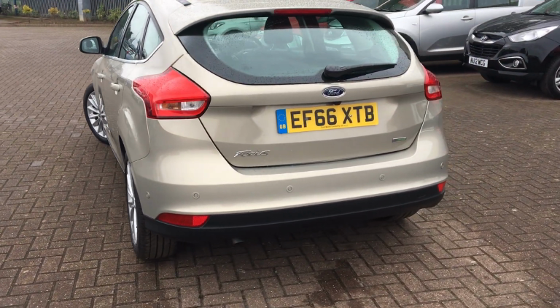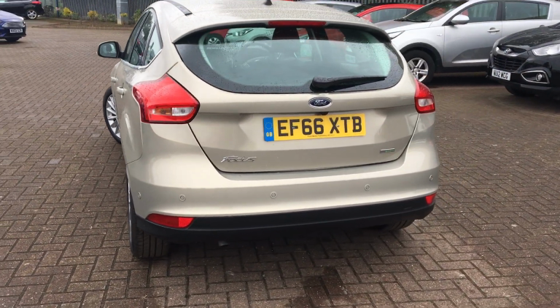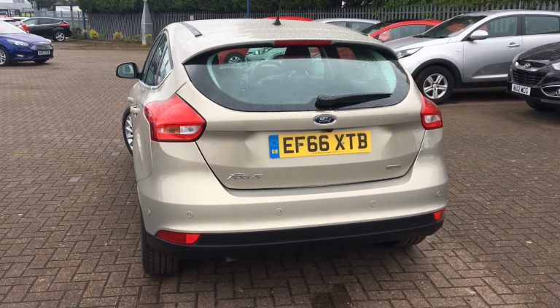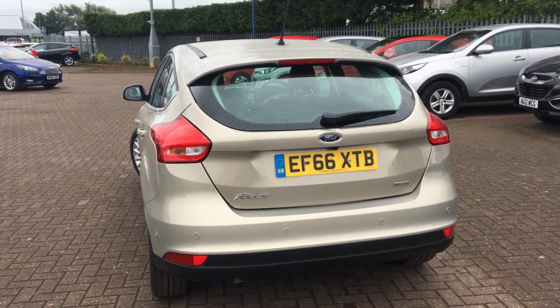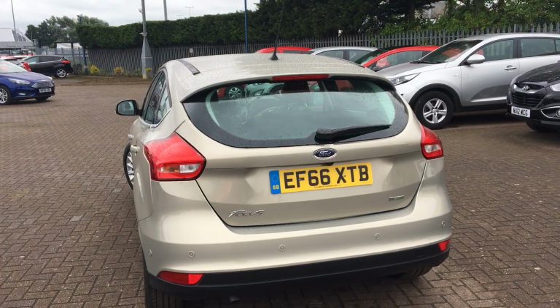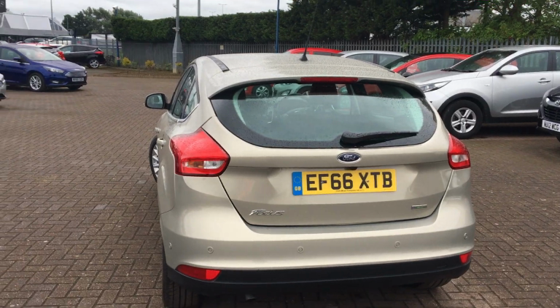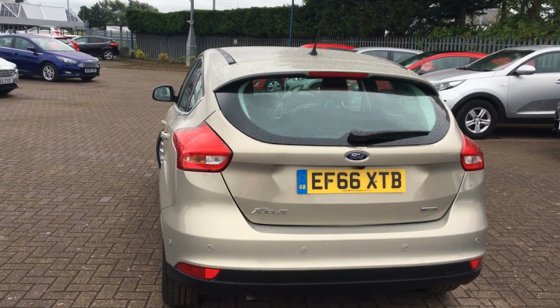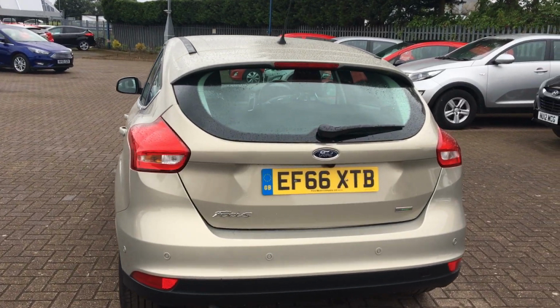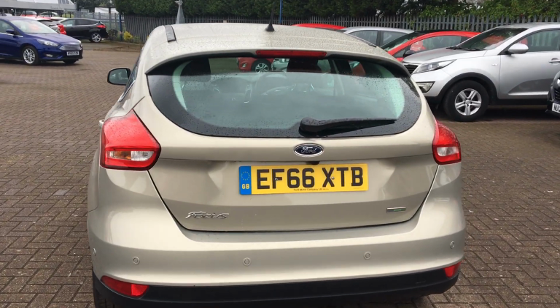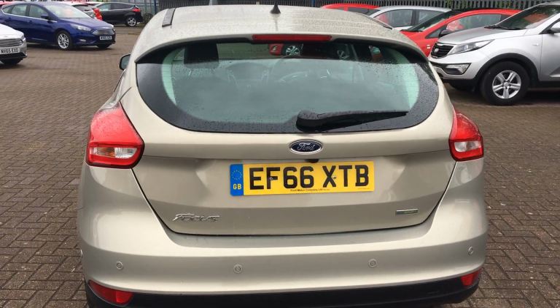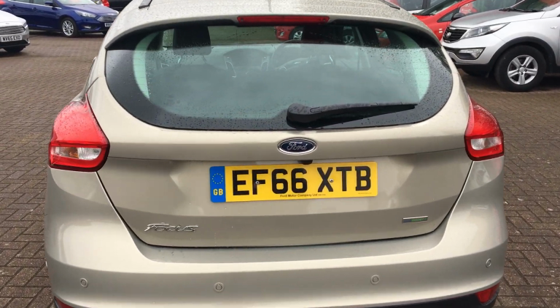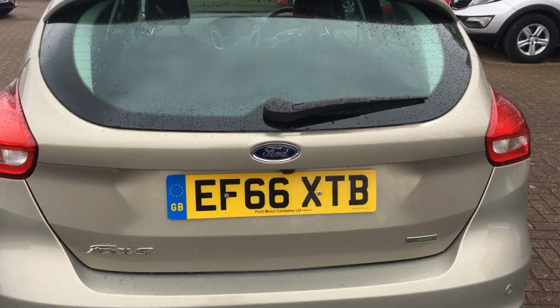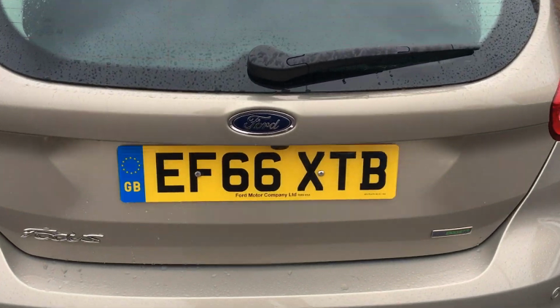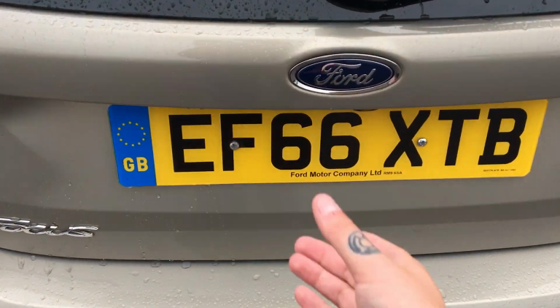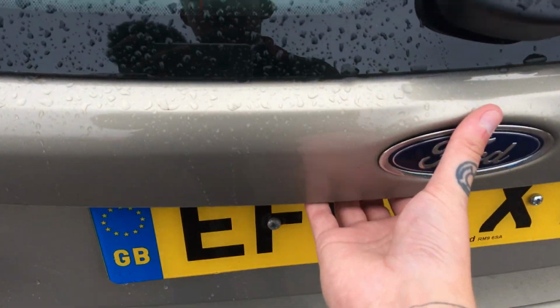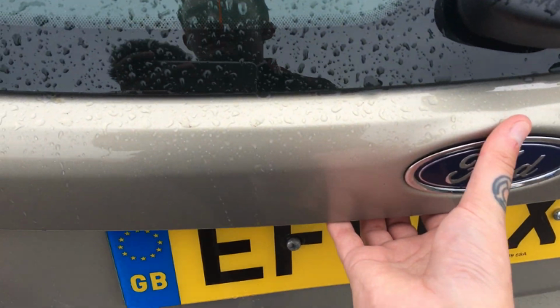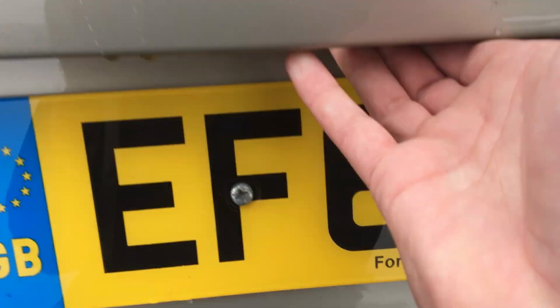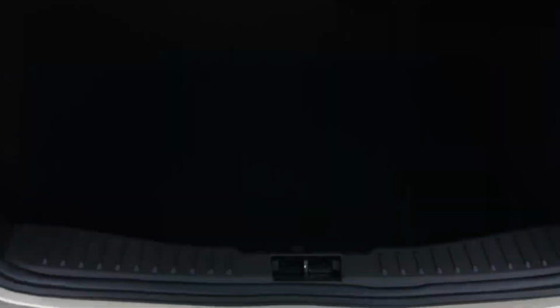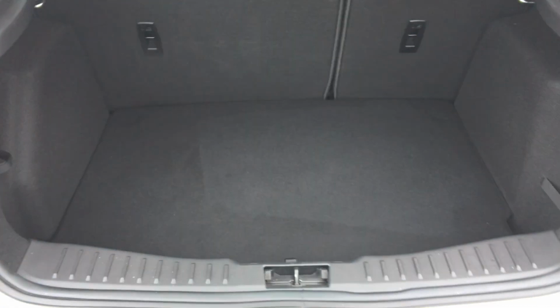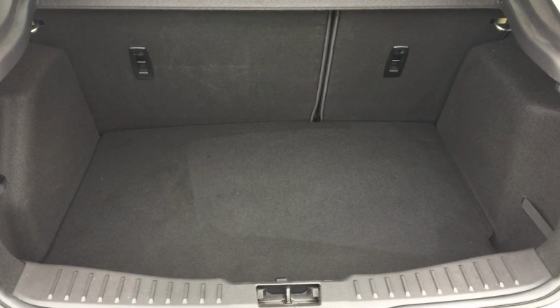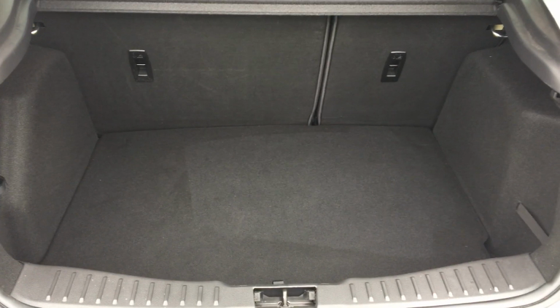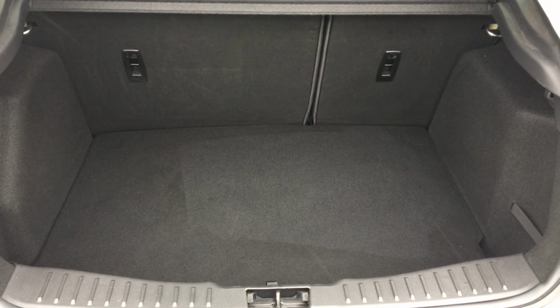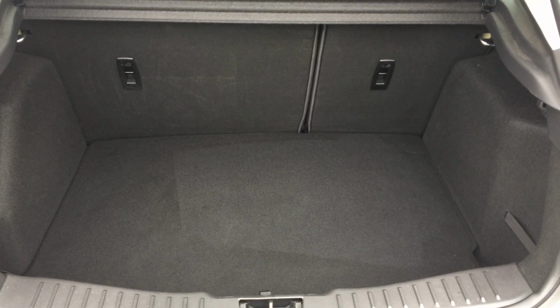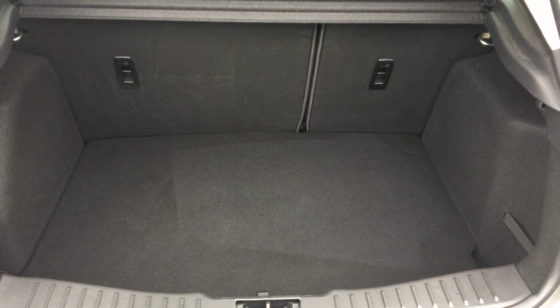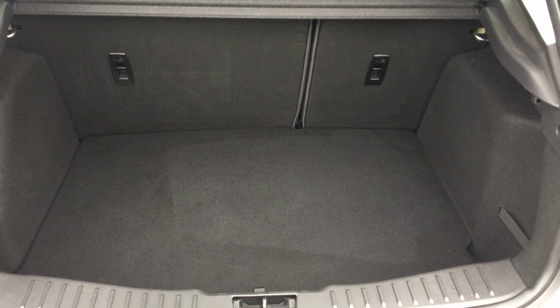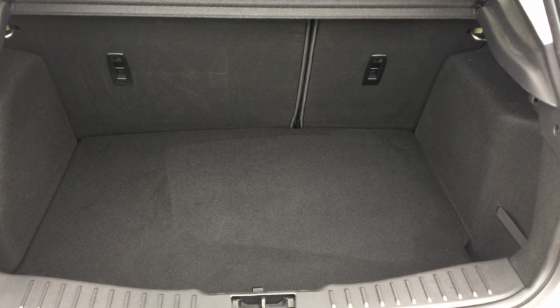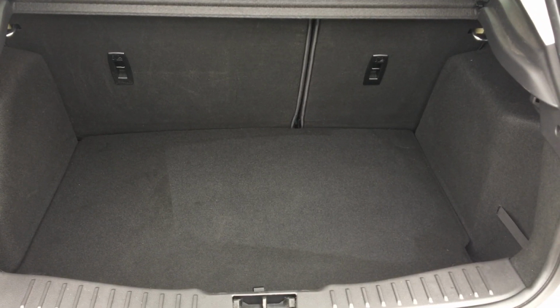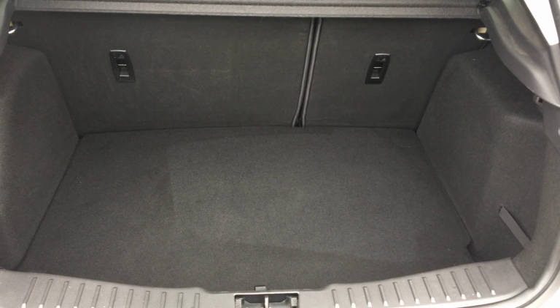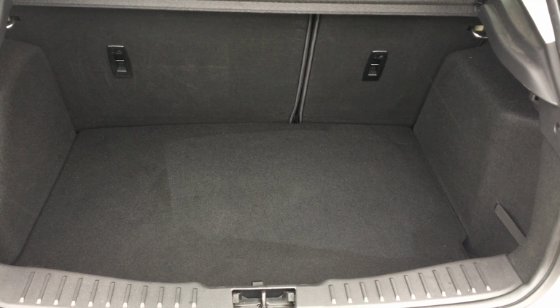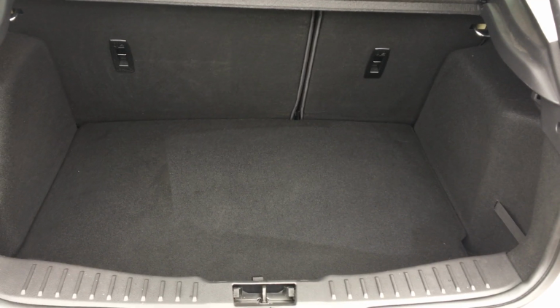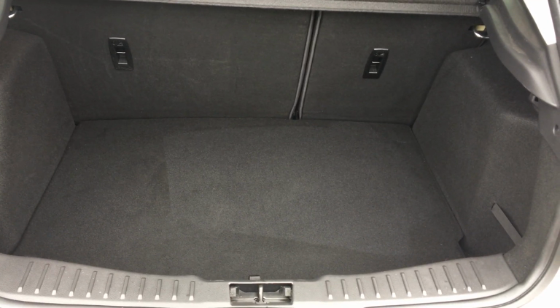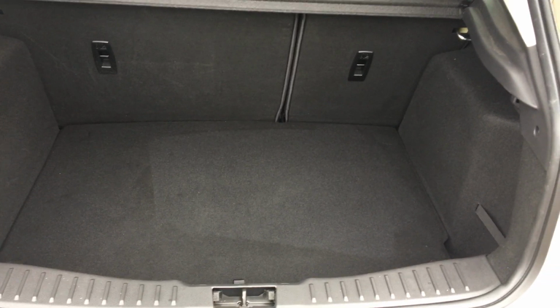A great economical family car this one, especially if you're looking for a little bit of luxury. In regards to boot space, the Focus has got great boot space there, and the rear seats do fold down if you need that little bit of extra space.